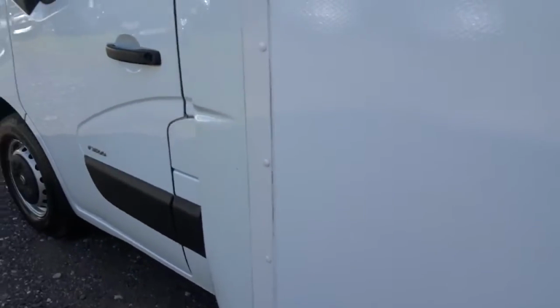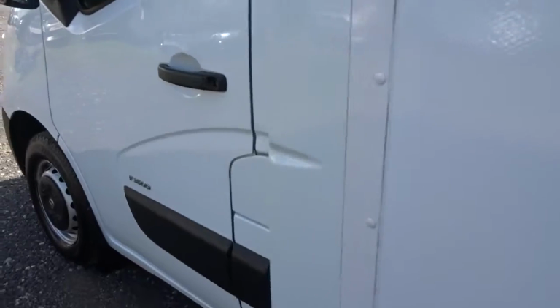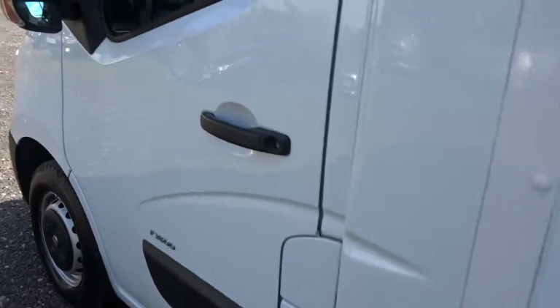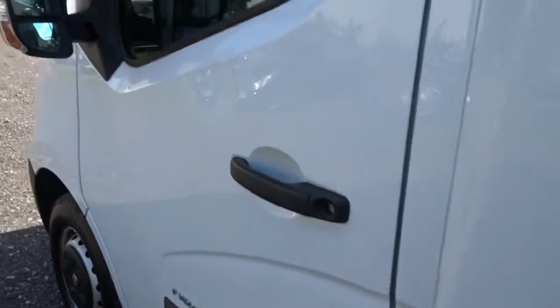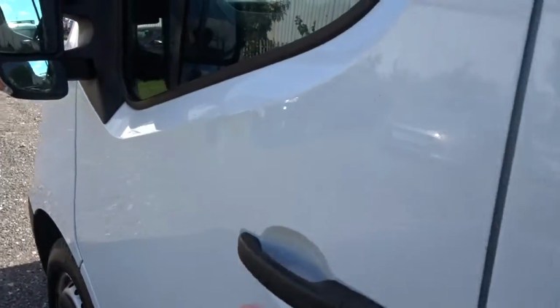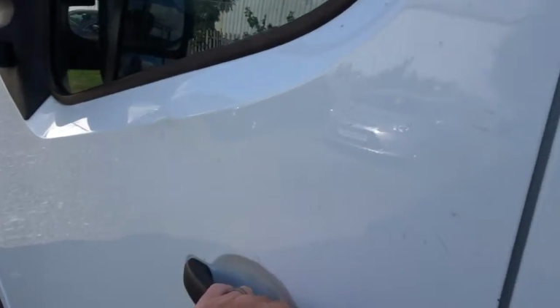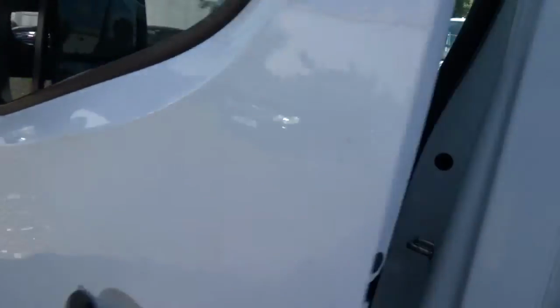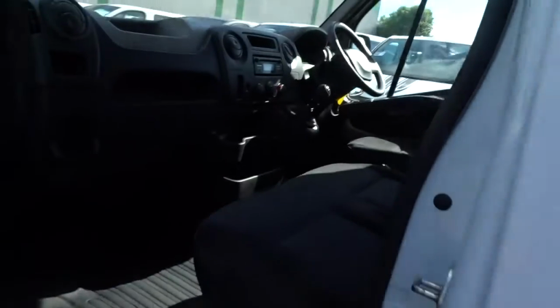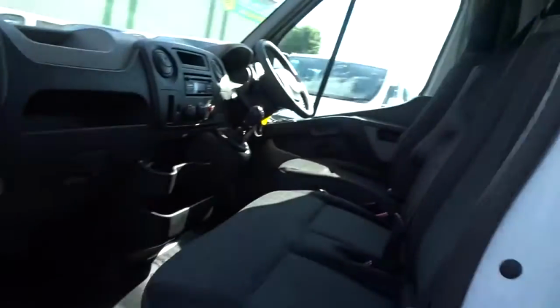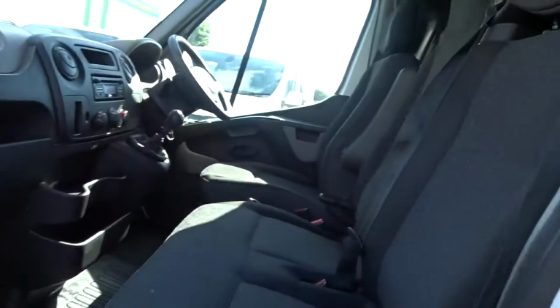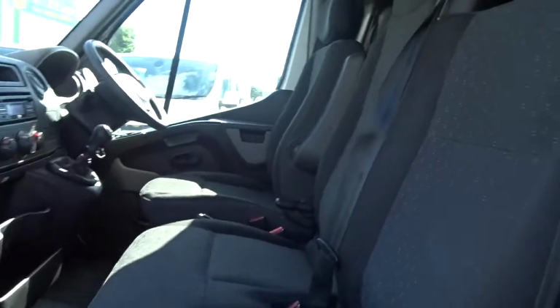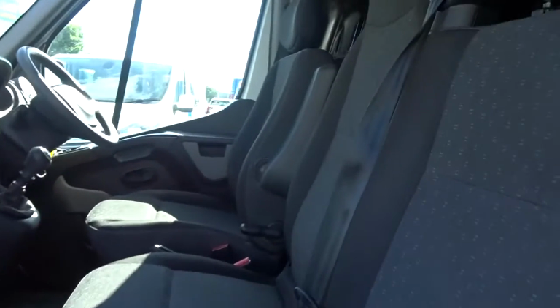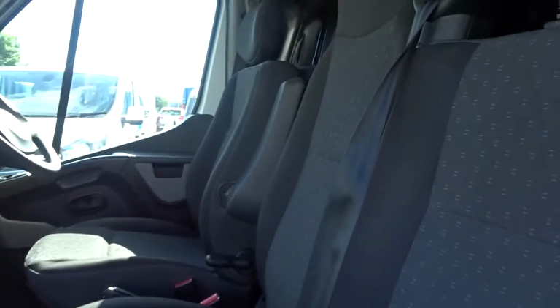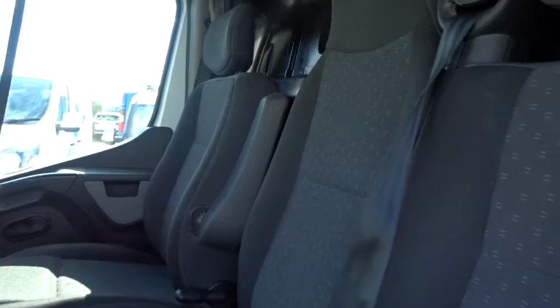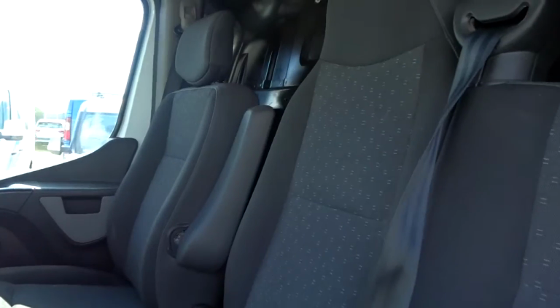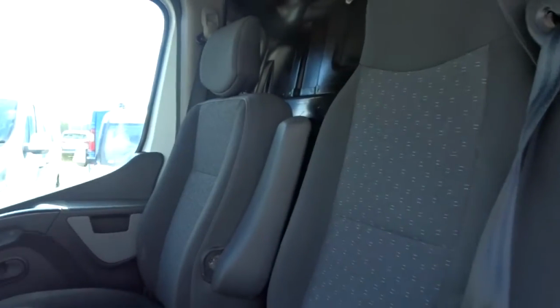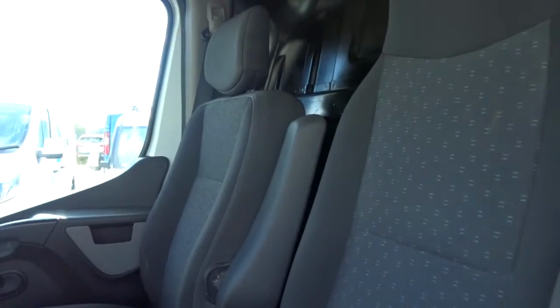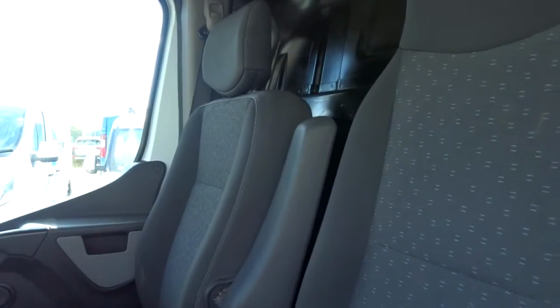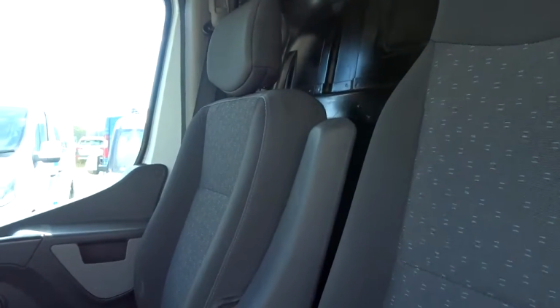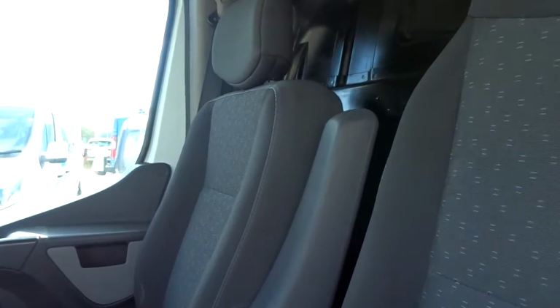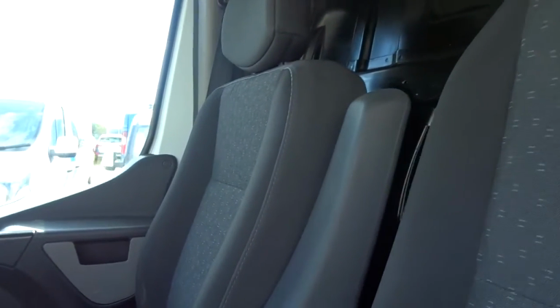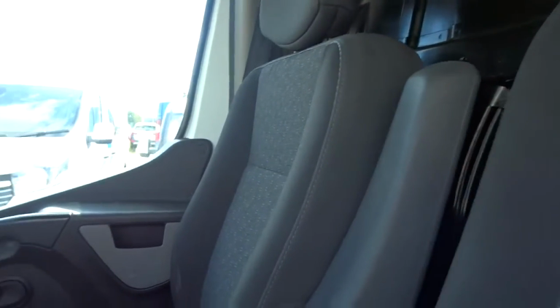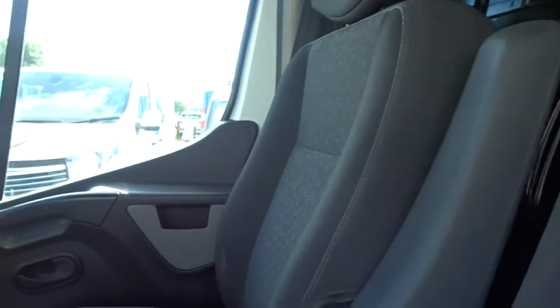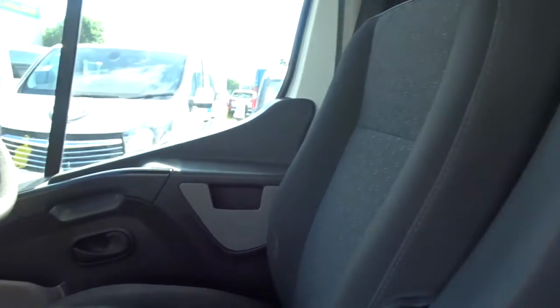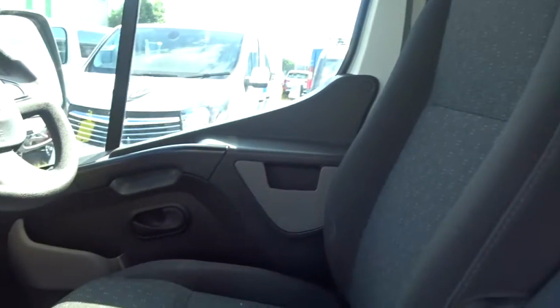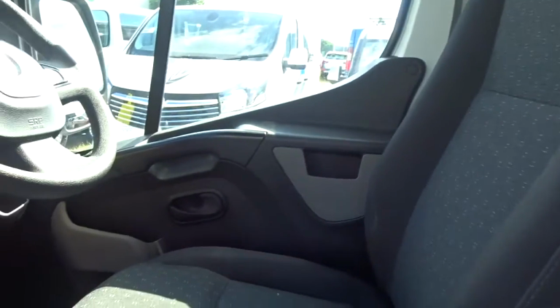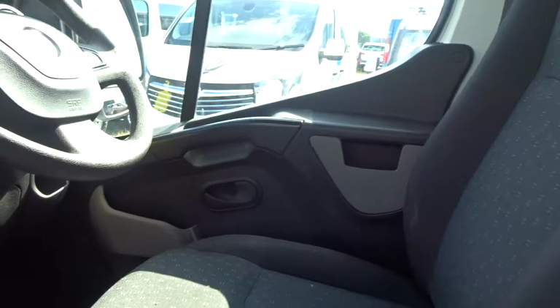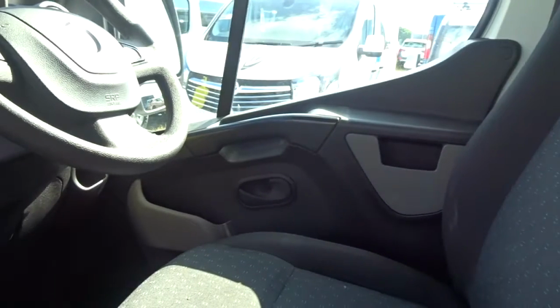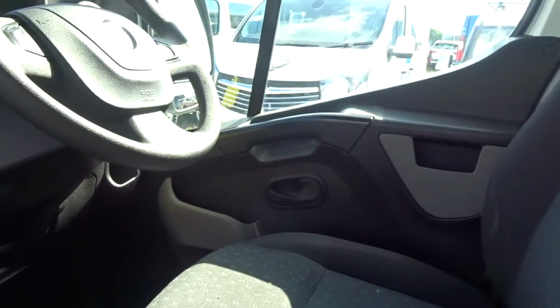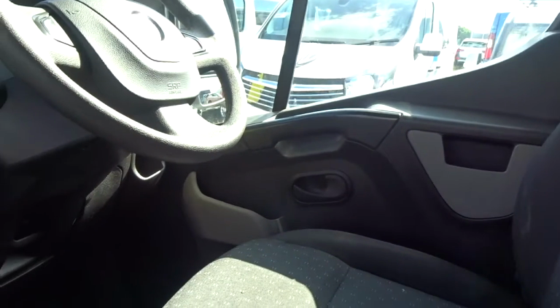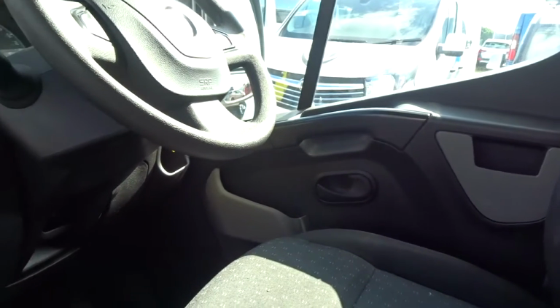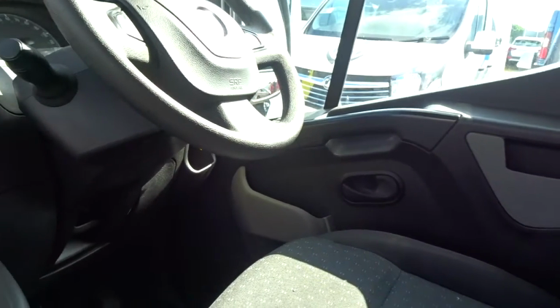There's plenty of space in the cabin for two passengers to sit quite comfortably, as well as obviously the driver. The driver's seat has a pull-down armrest as well as height adjustment. It has electrically operated windows and door mirrors.